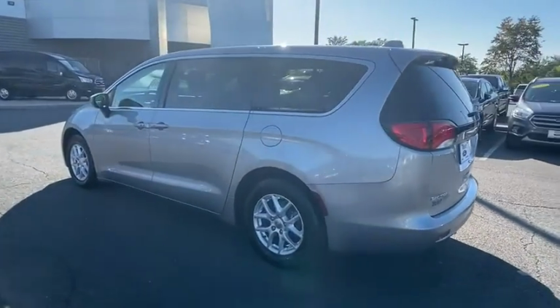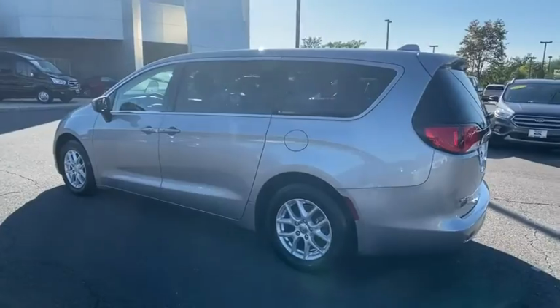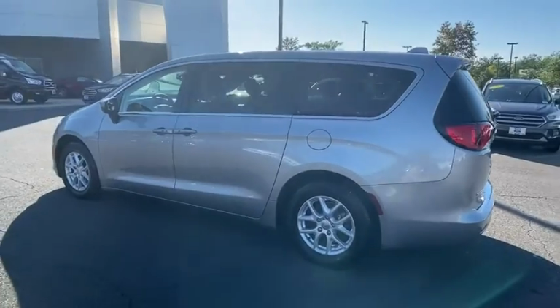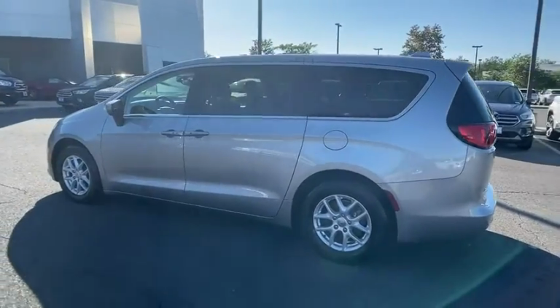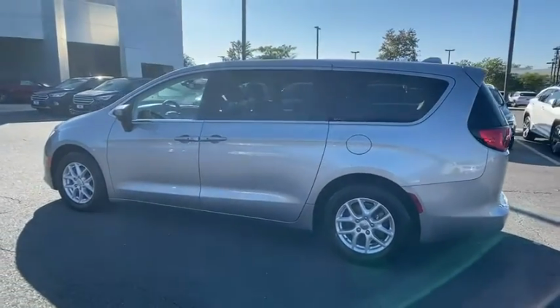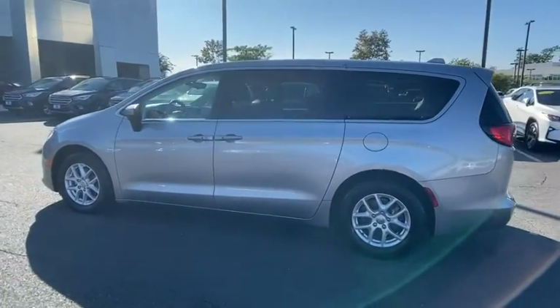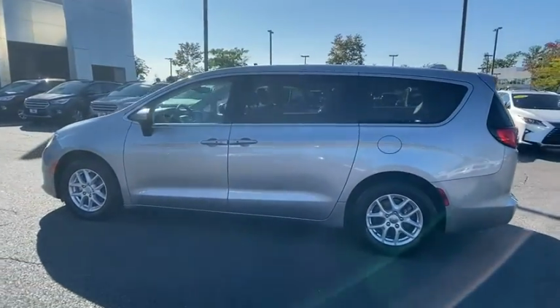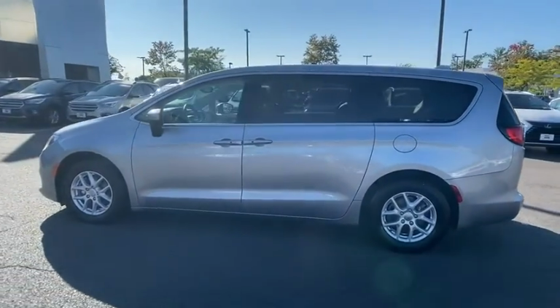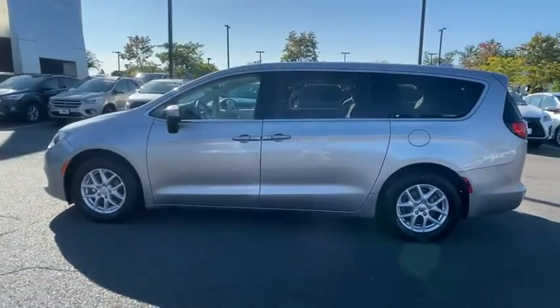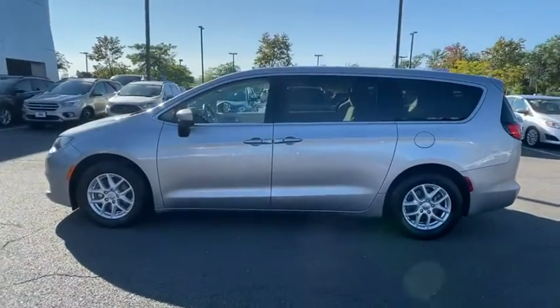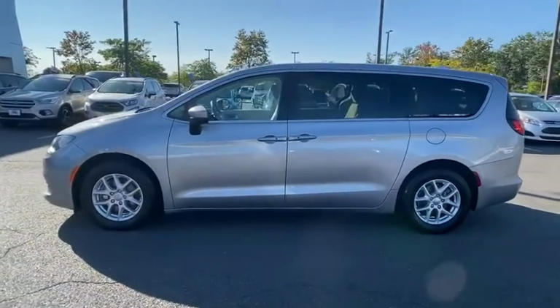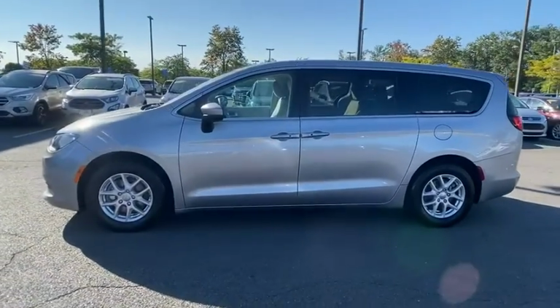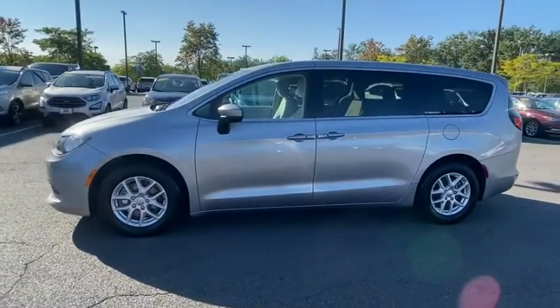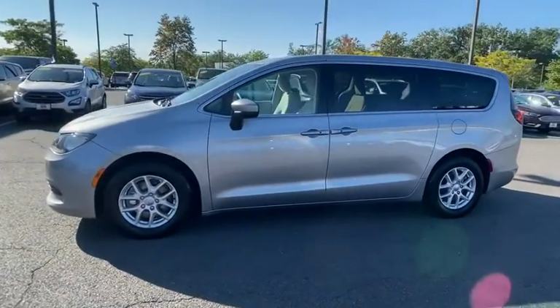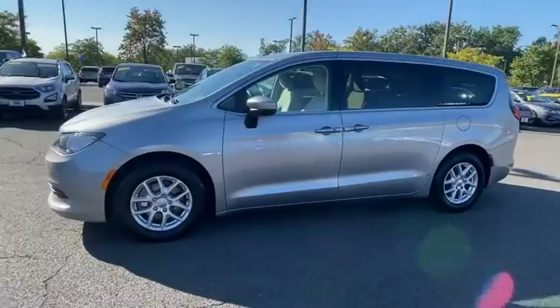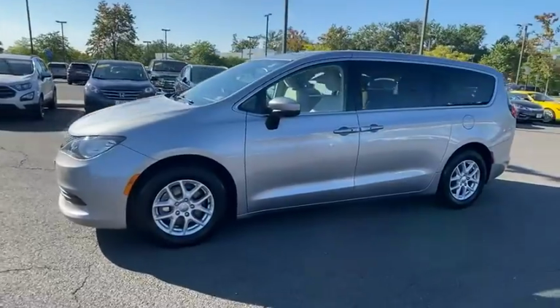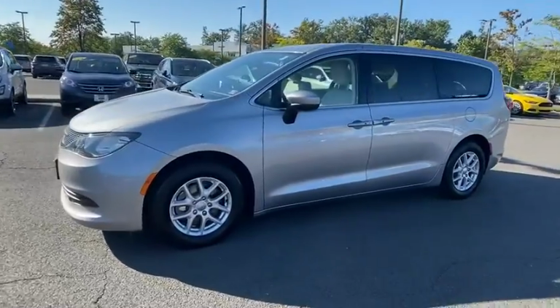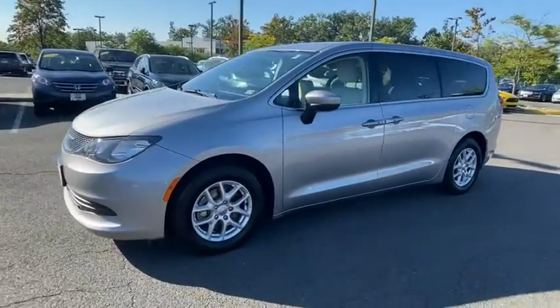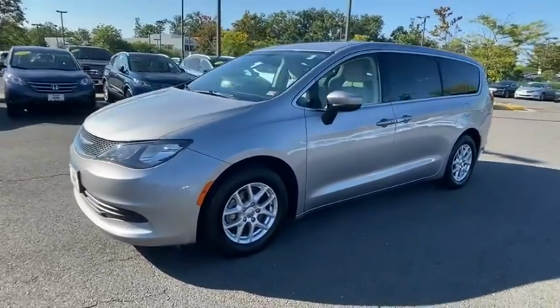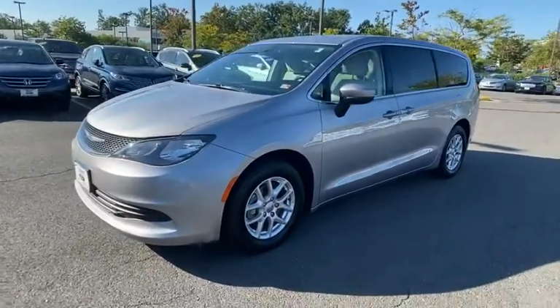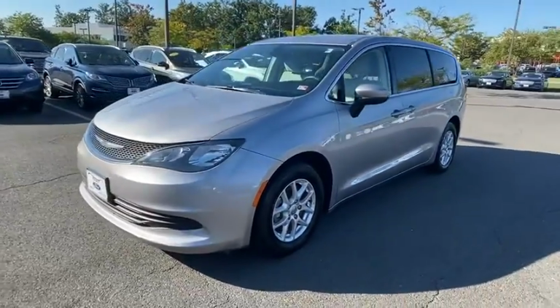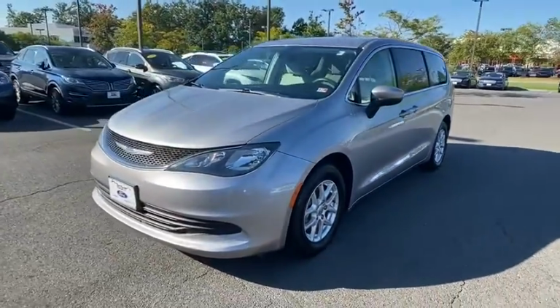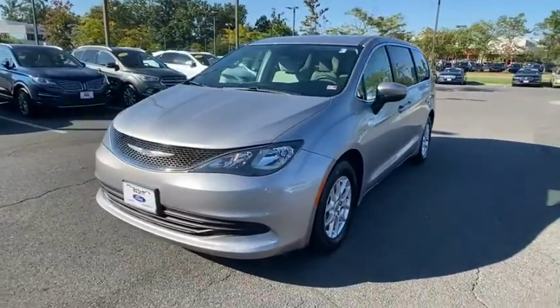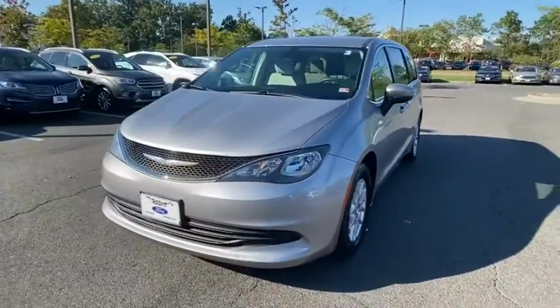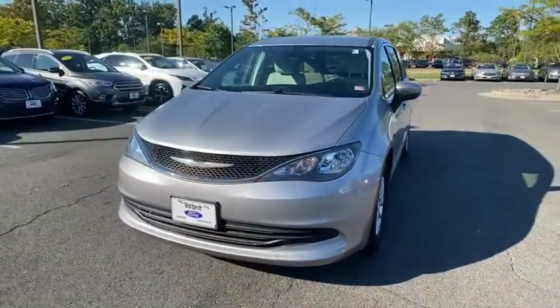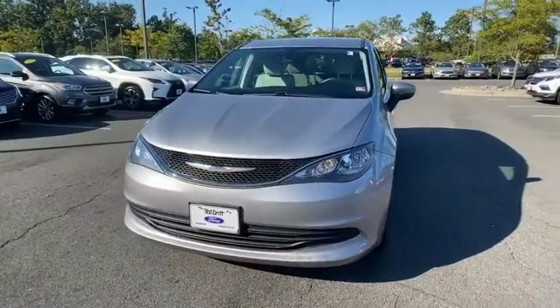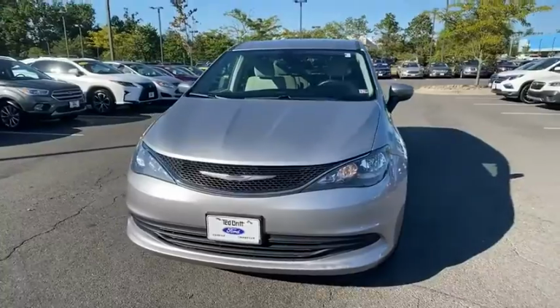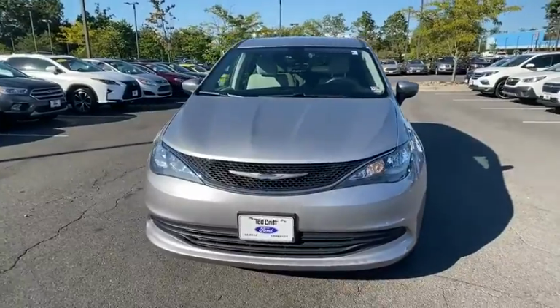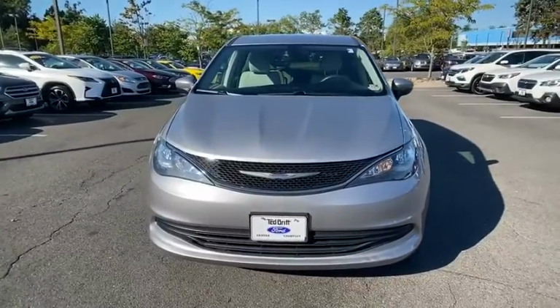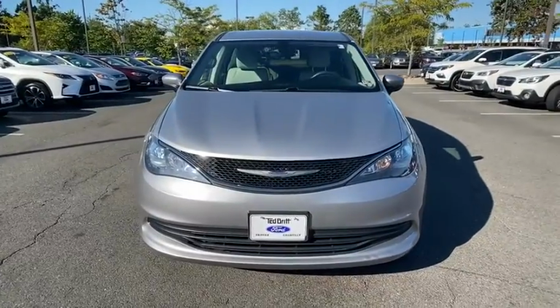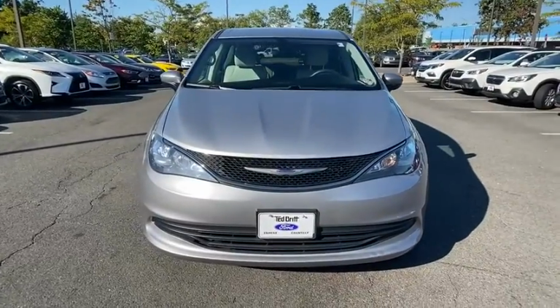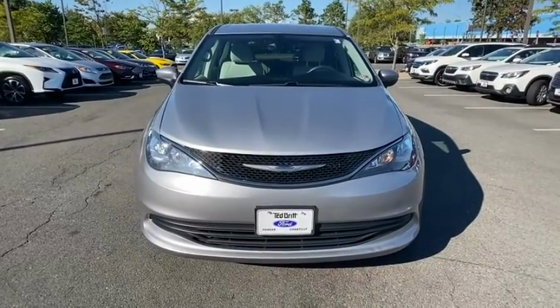This vehicle has less than 75,000 miles. Here are some of this vehicle's great options: anti-lock braking system, traction control, backup camera, keyless entry, steering wheel audio controls, and stability control.